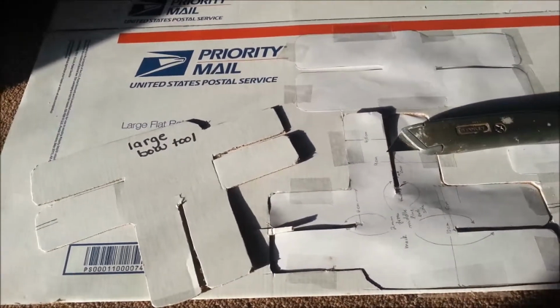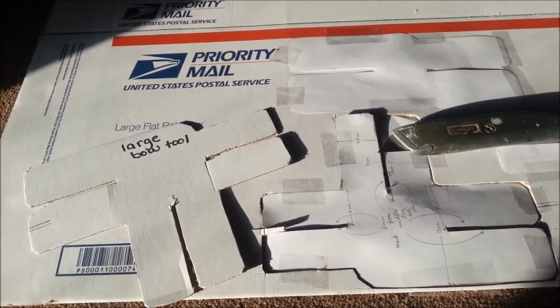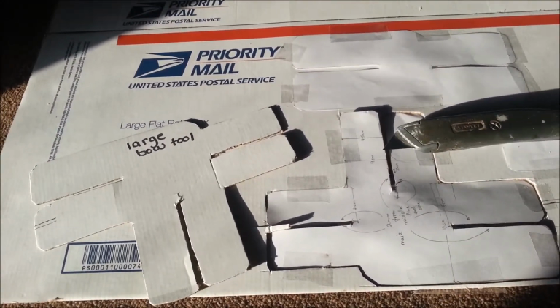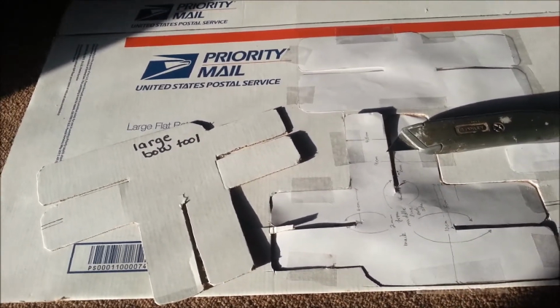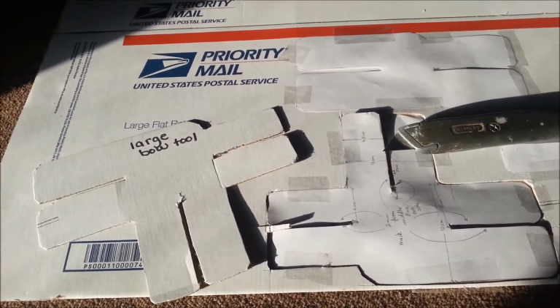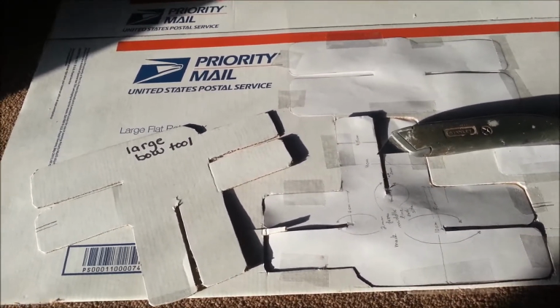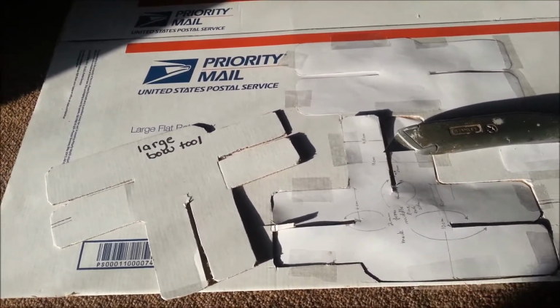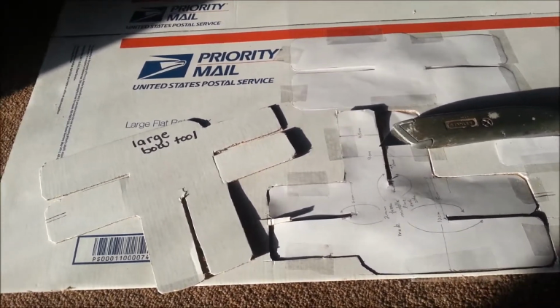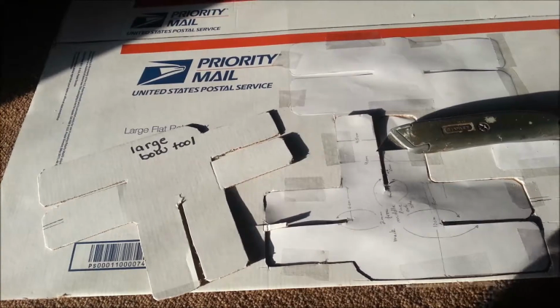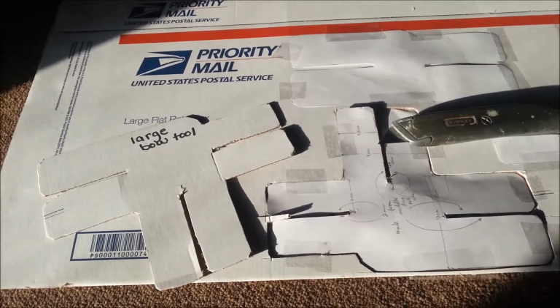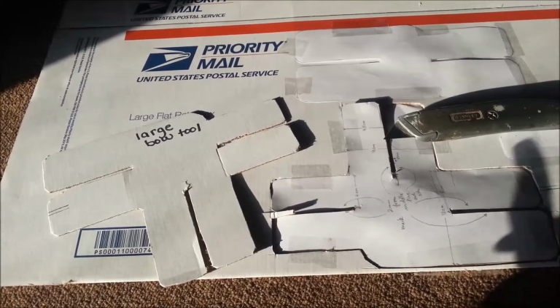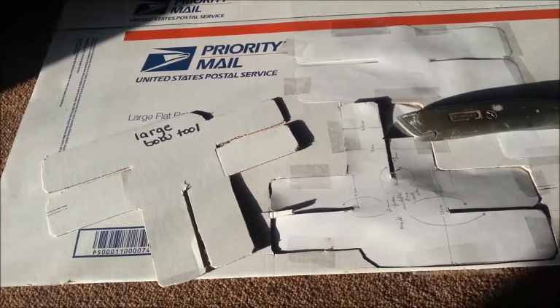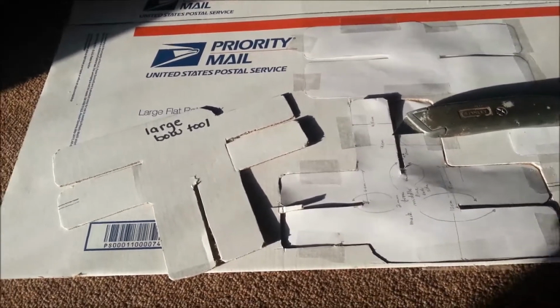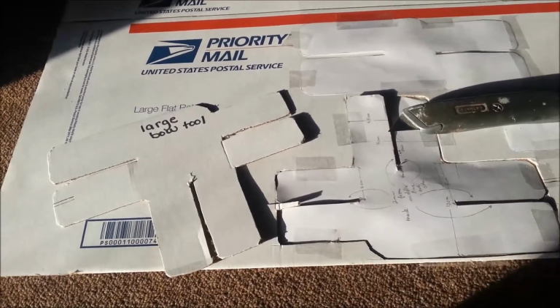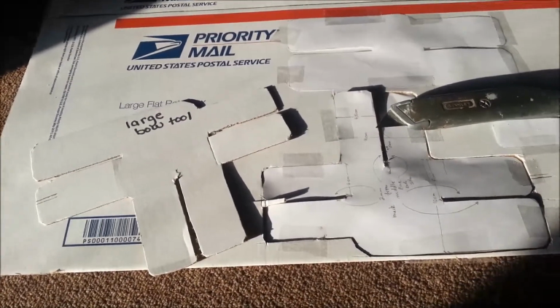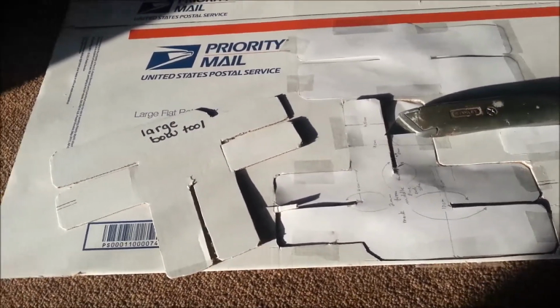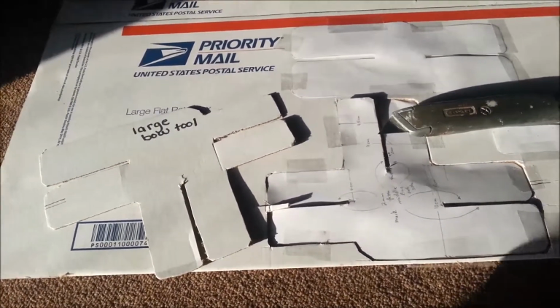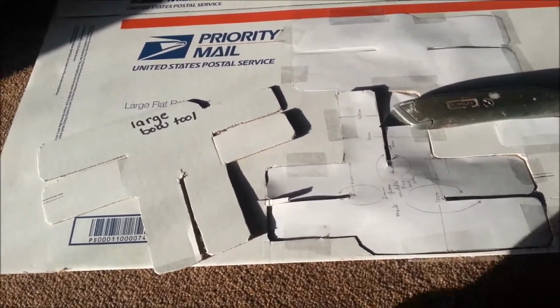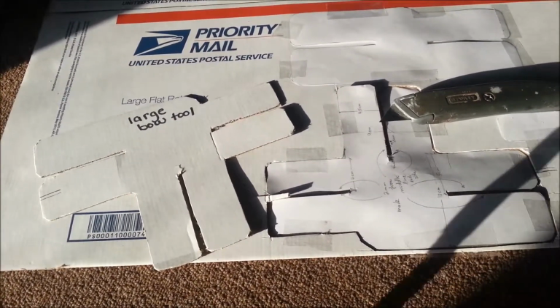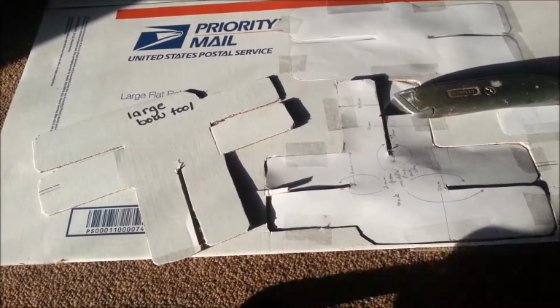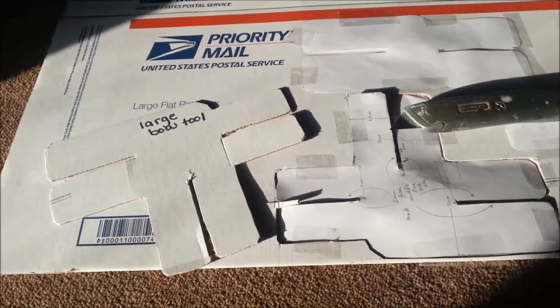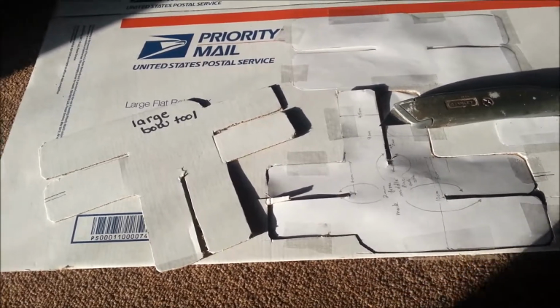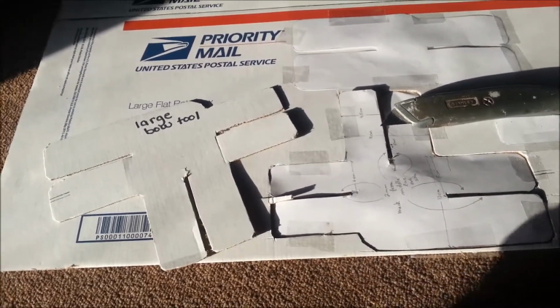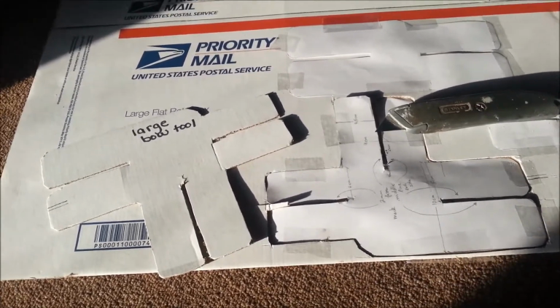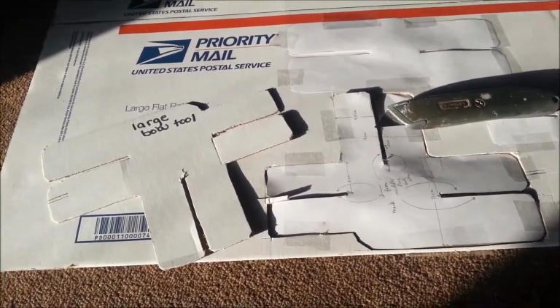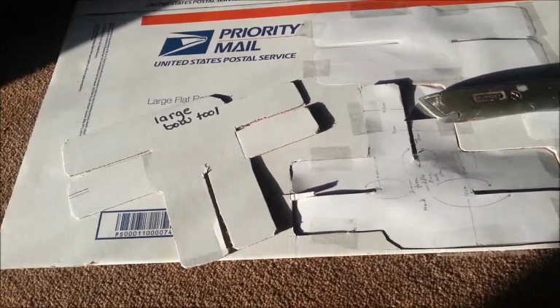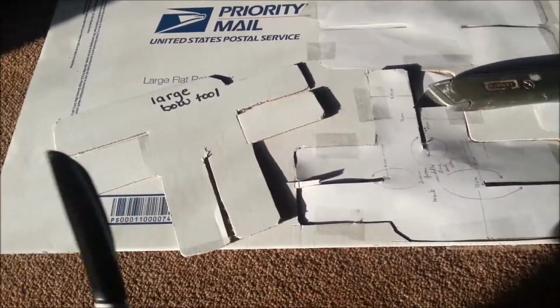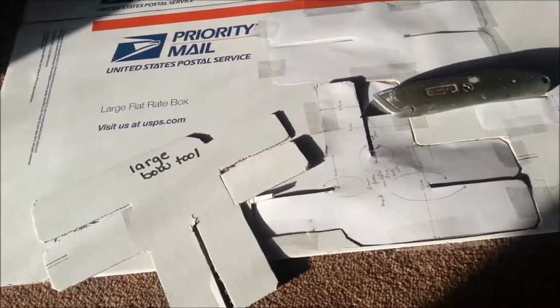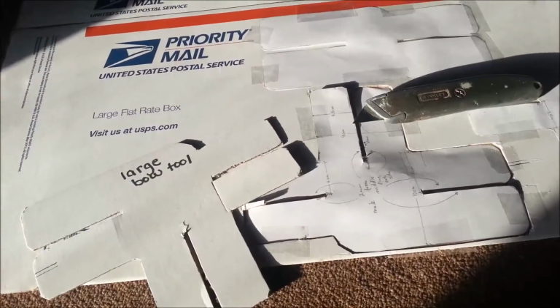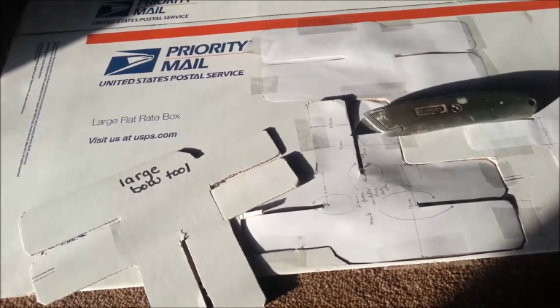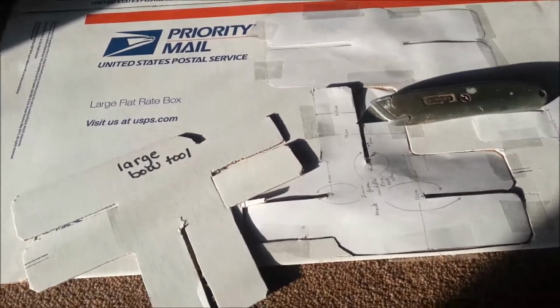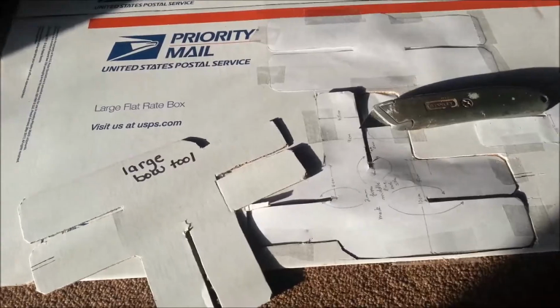Hopefully my next video will be on me making the bows, and I will have tutorials as well. But like I said, they're all her tools and all her ideas, not mine — I do not claim ownership of any of this. I'm just showing you guys how I got started. I will talk to you guys in the next video. Bye guys.